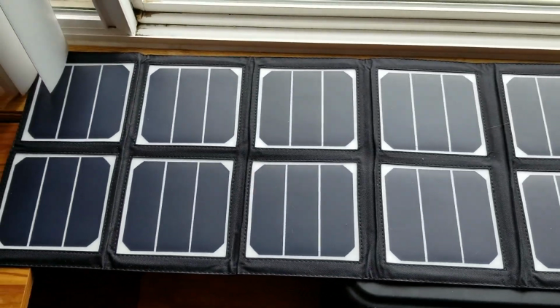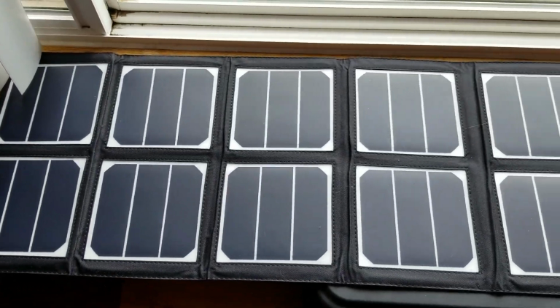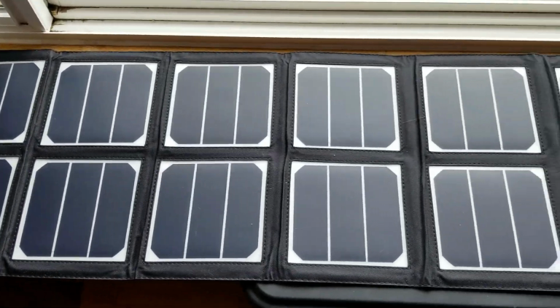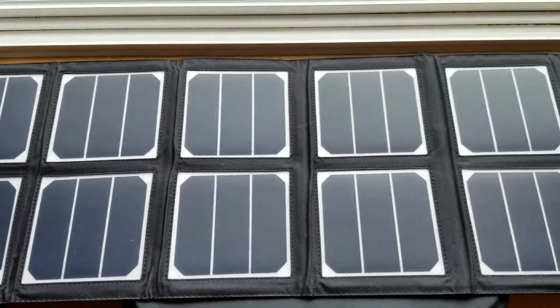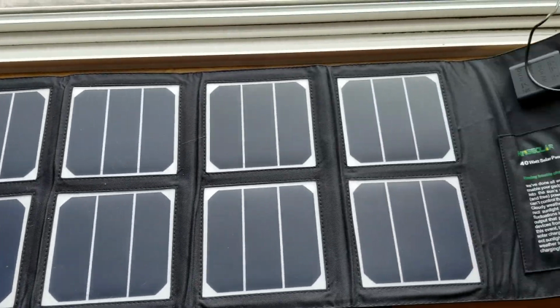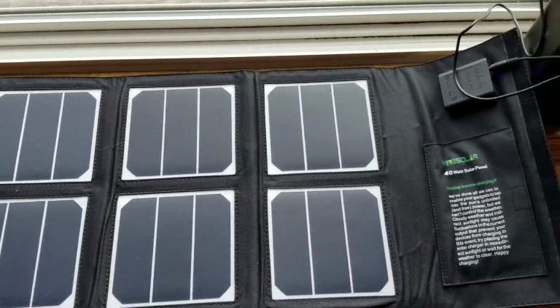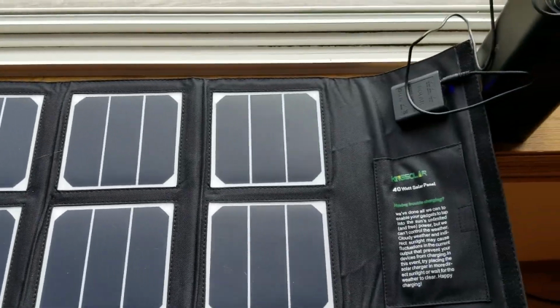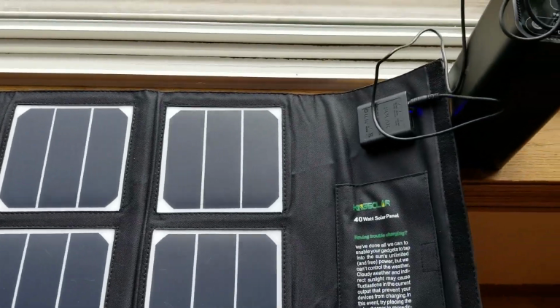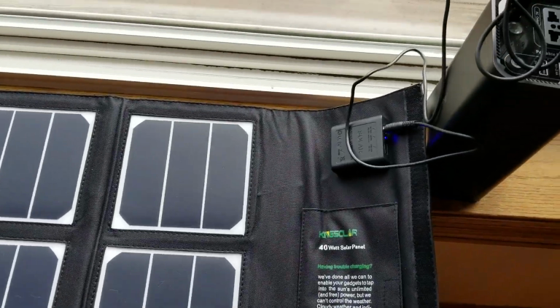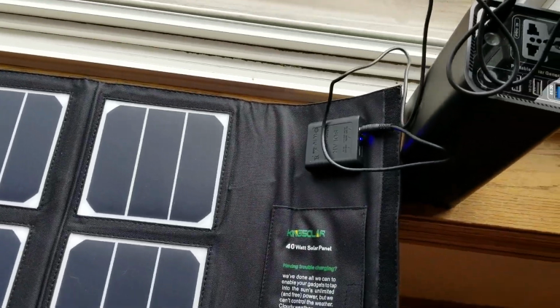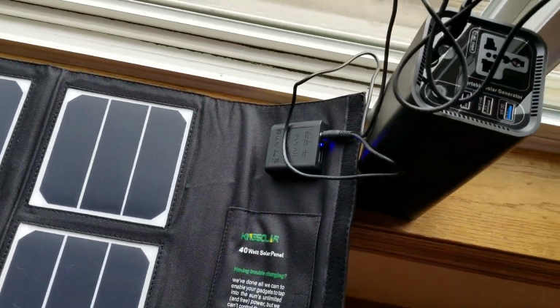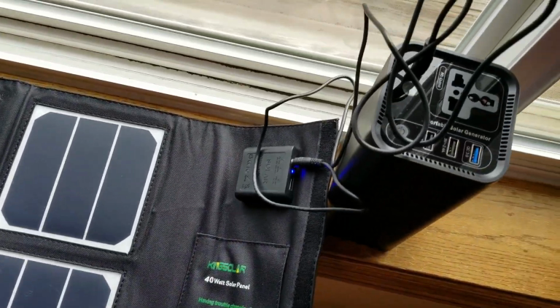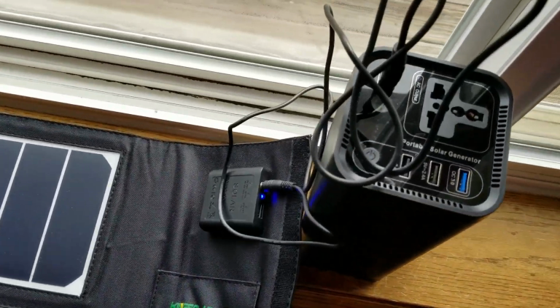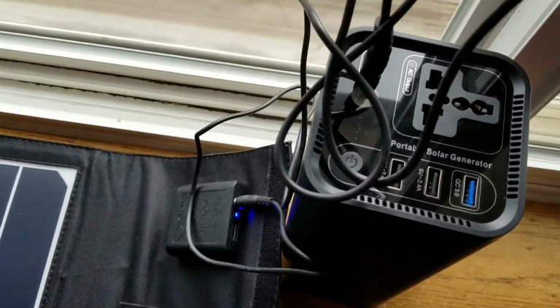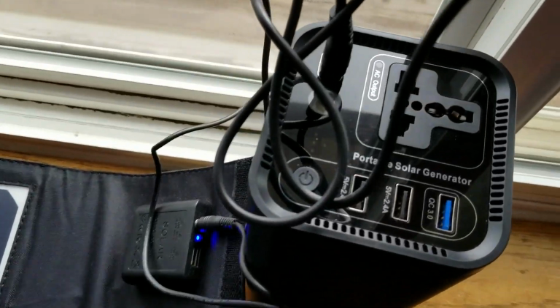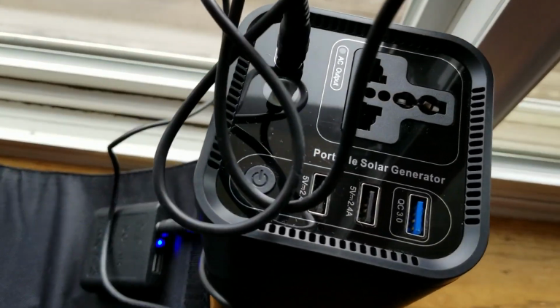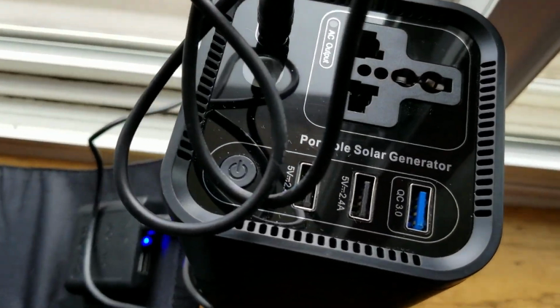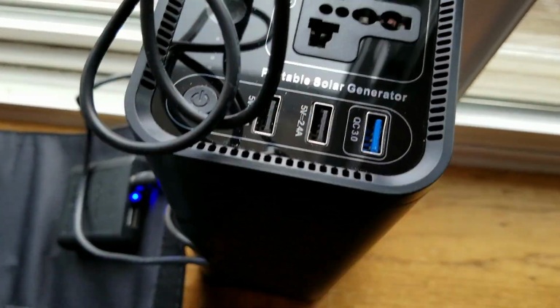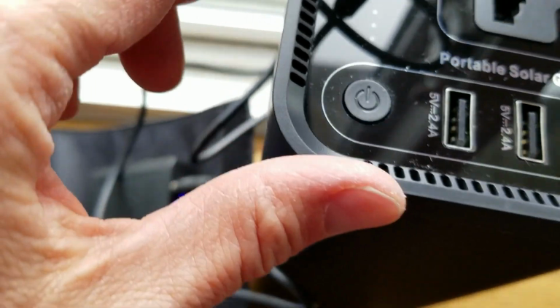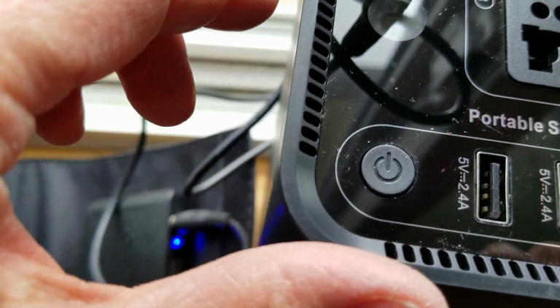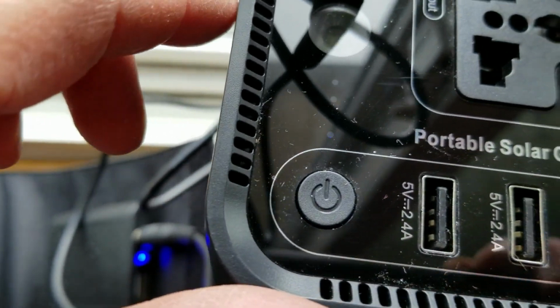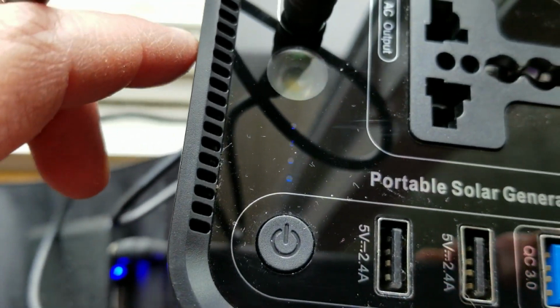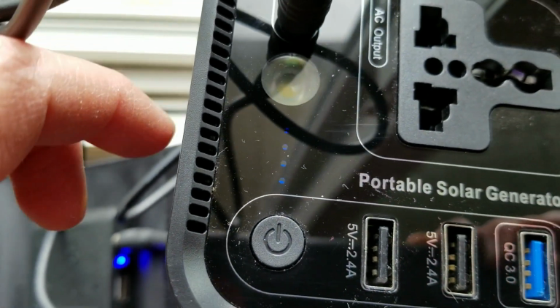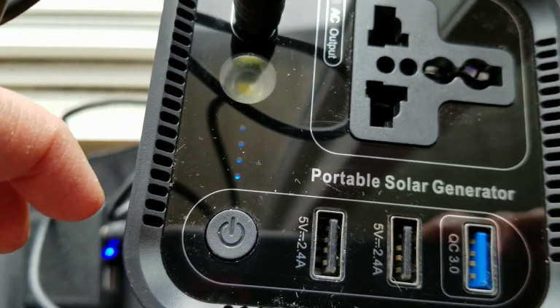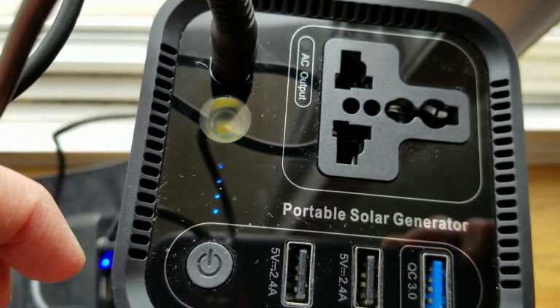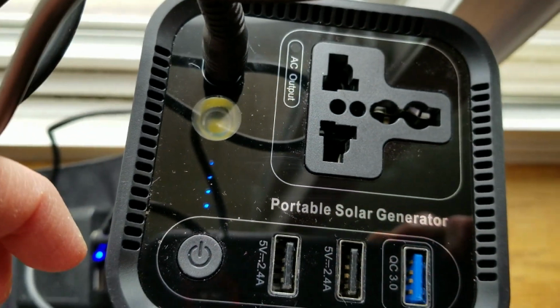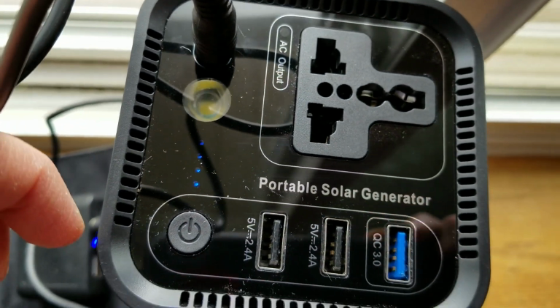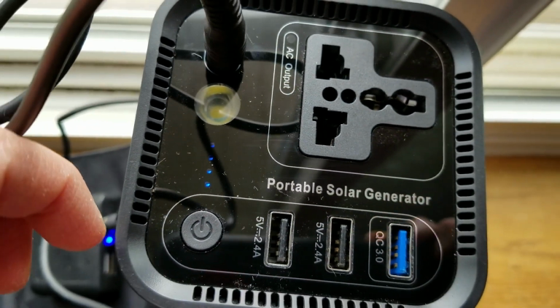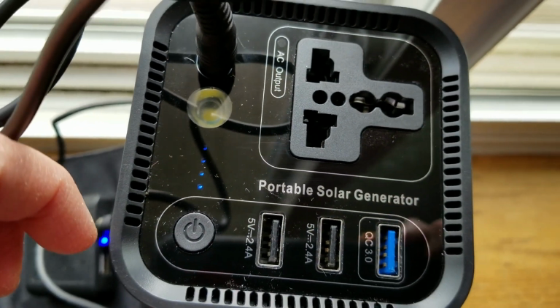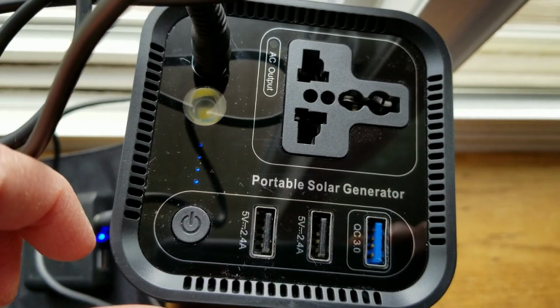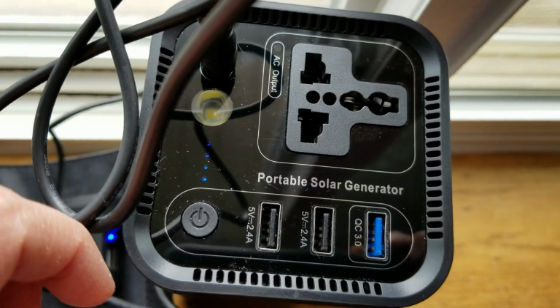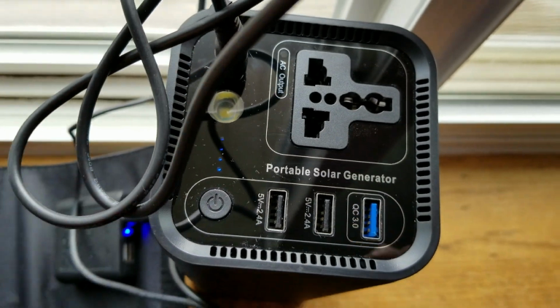And as you can imagine, even with the cloudy skies we are getting power. As you can see right here, the blue lights are lit up on the solar generator, showing that this is indeed charging the generator.